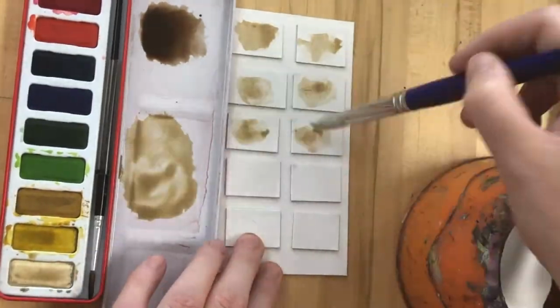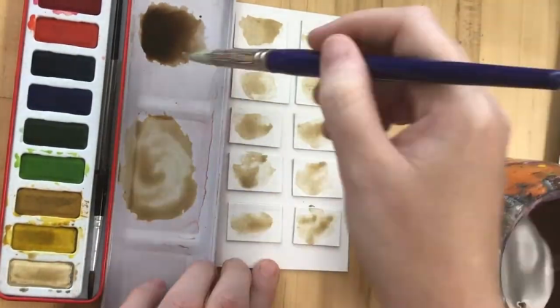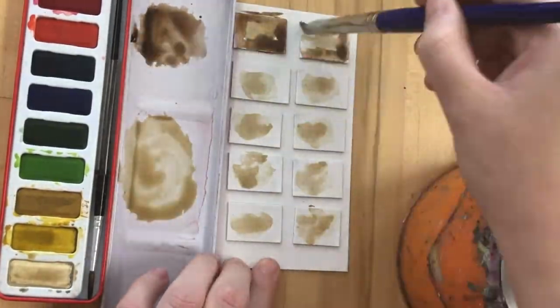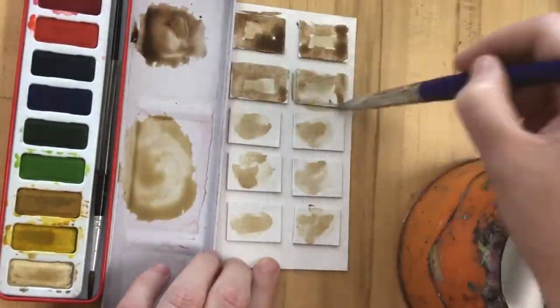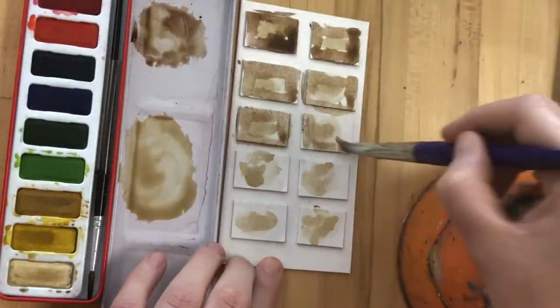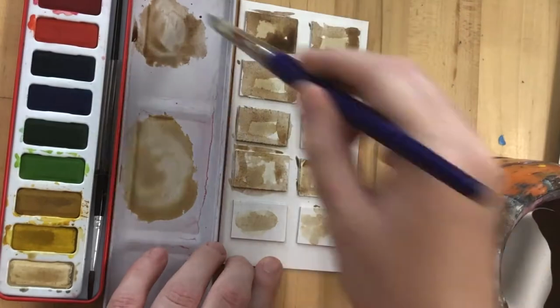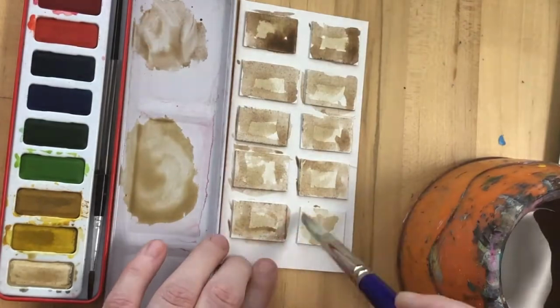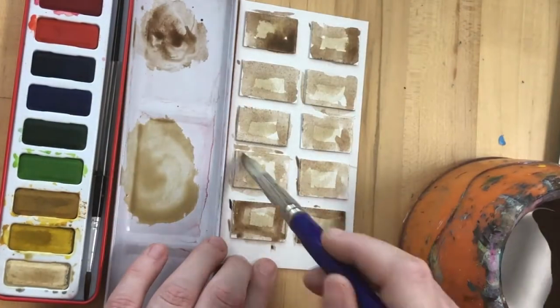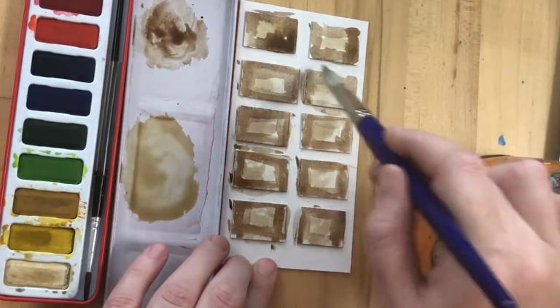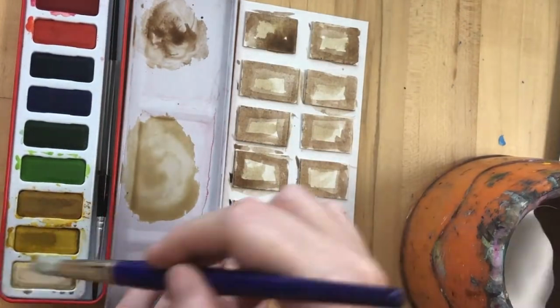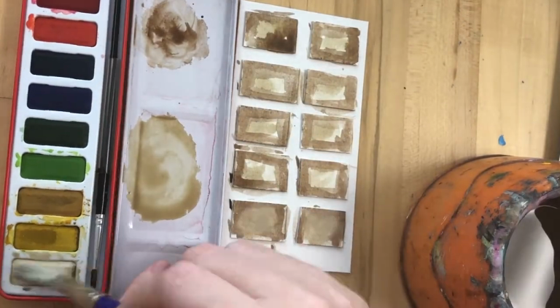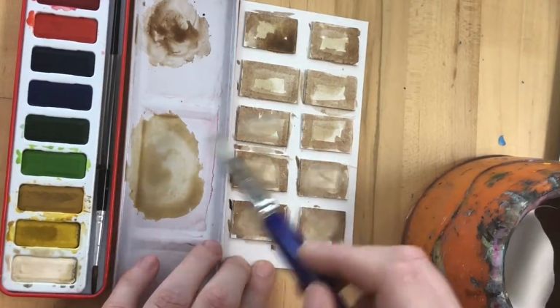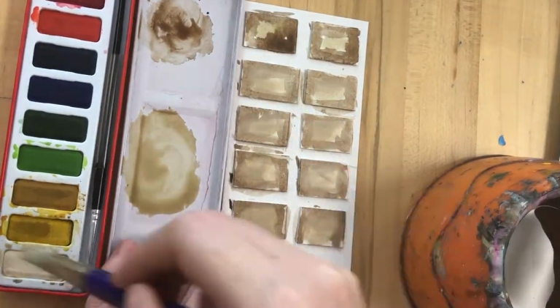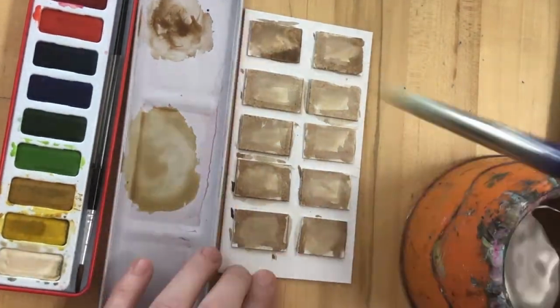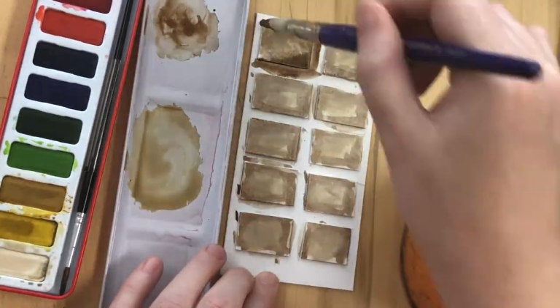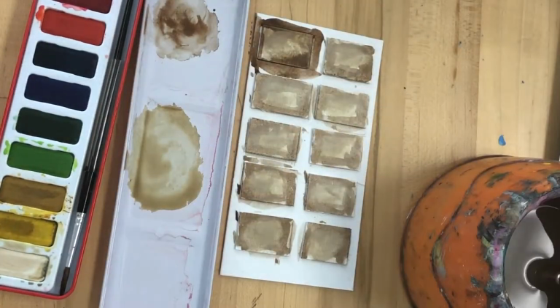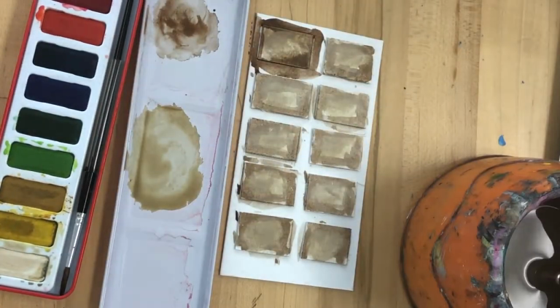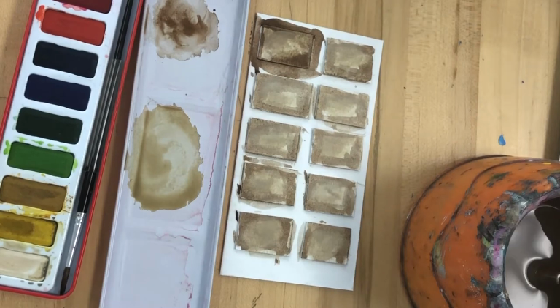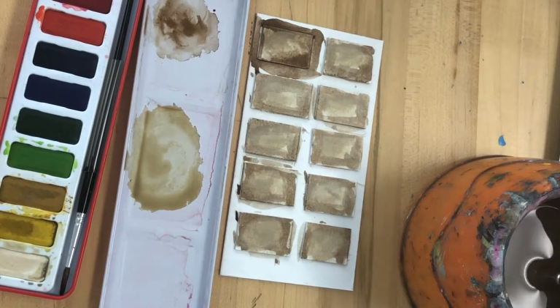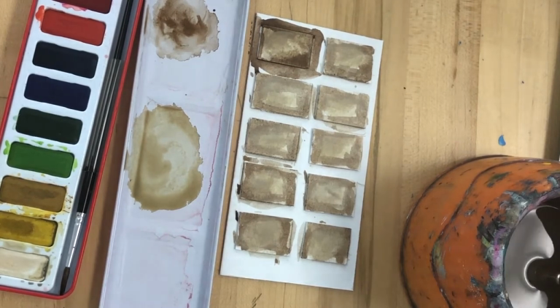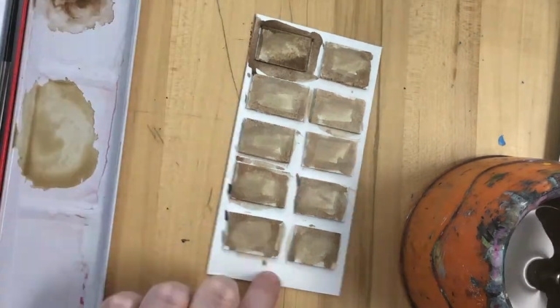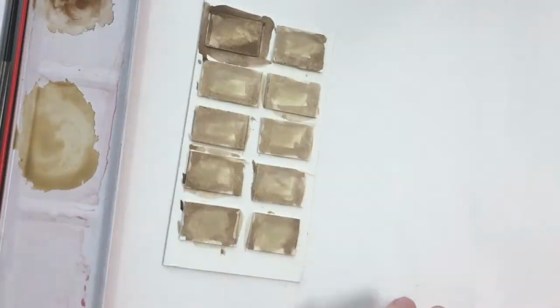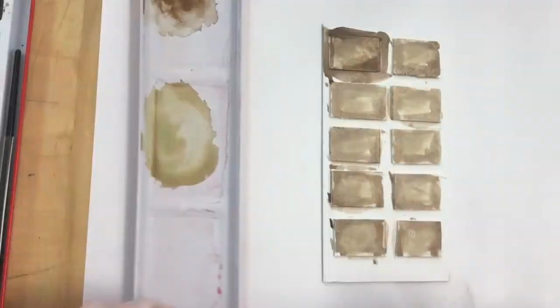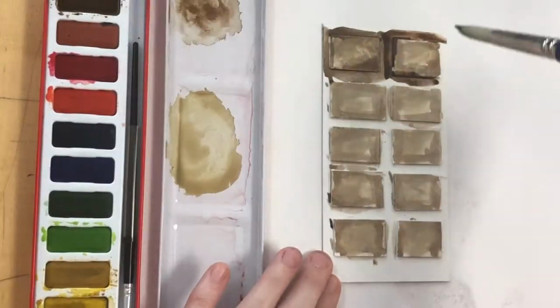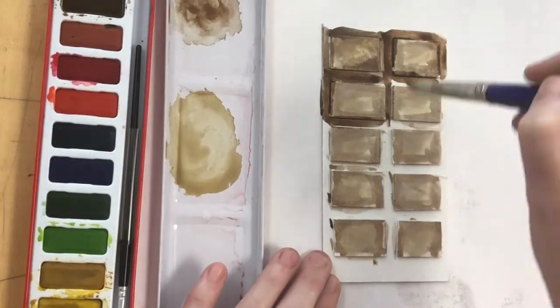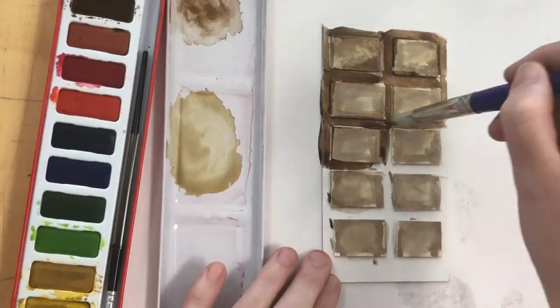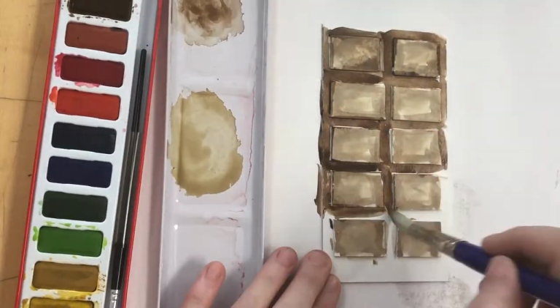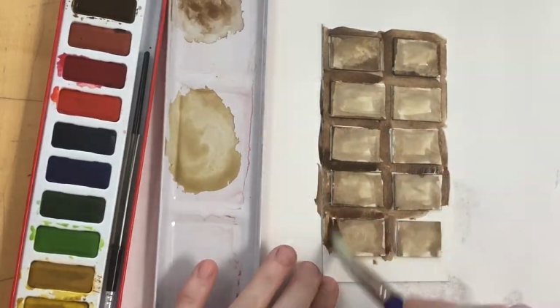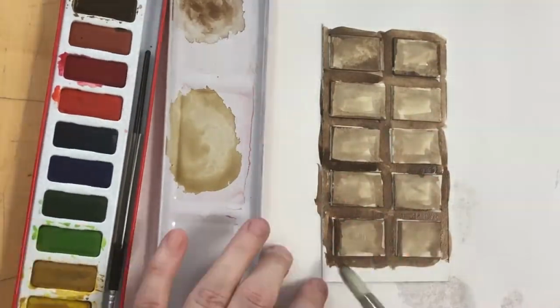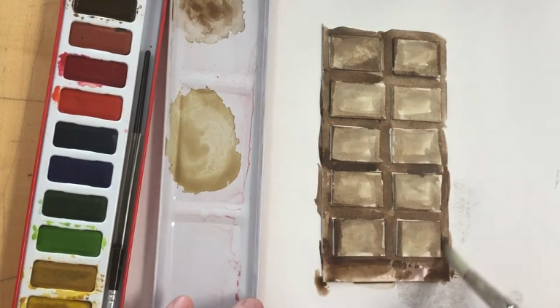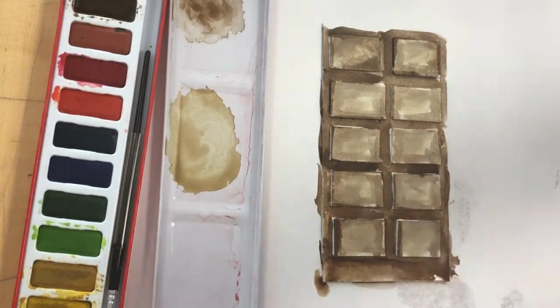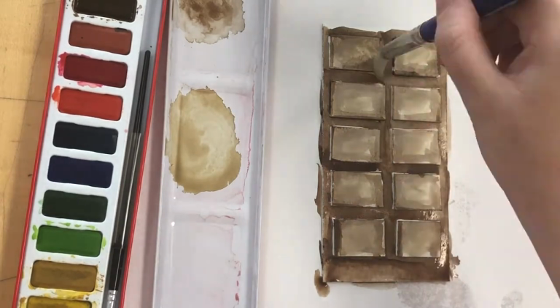Once I've glued those in place, I'm going to try a technique where I create a gradient of brown — so rather than just painting the whole bar one solid brown color, I'm varying my tonal gradient.